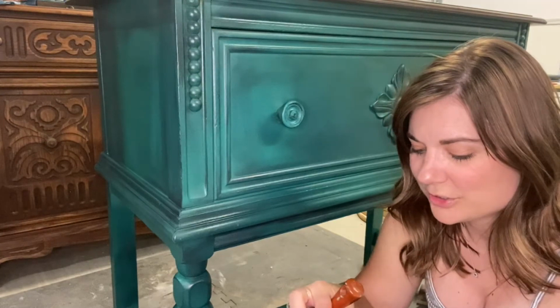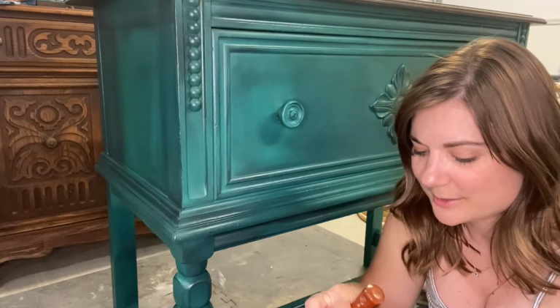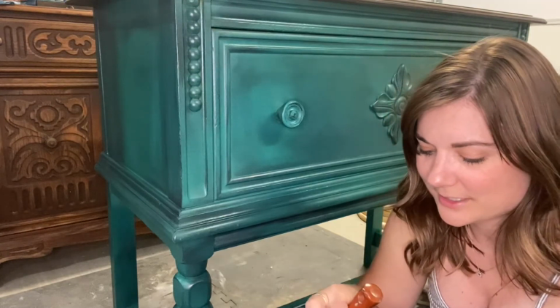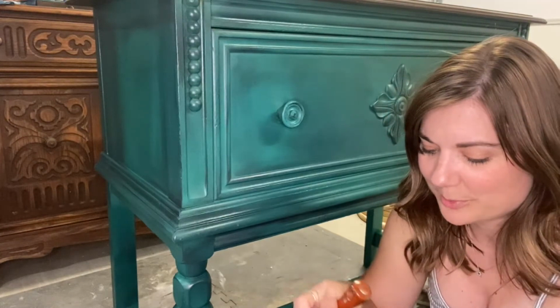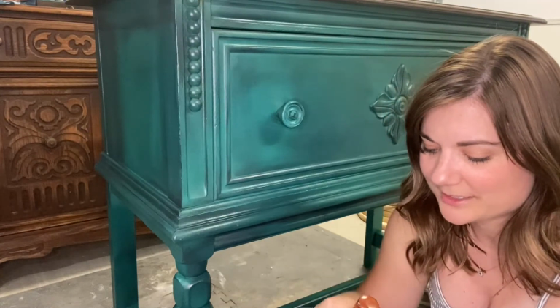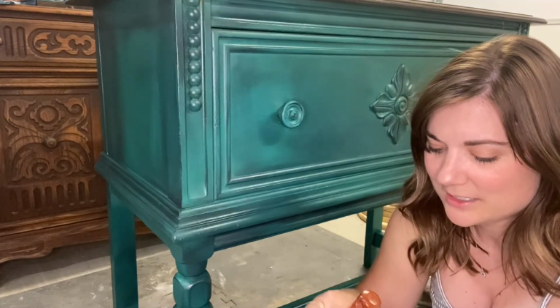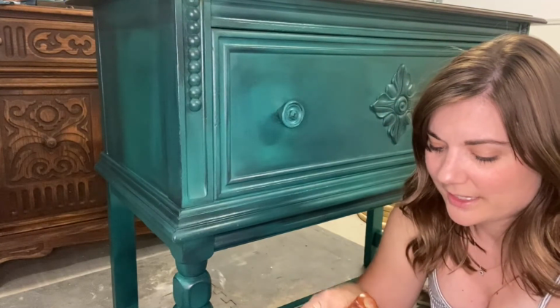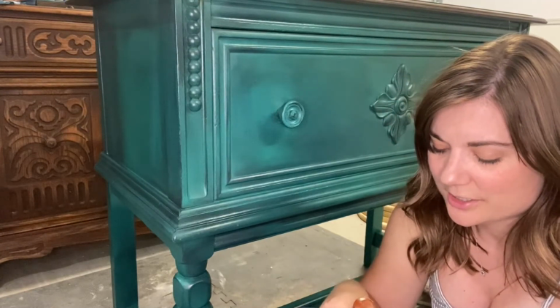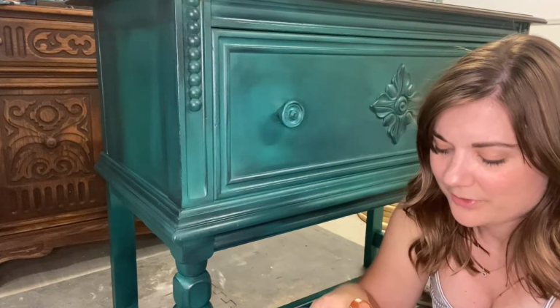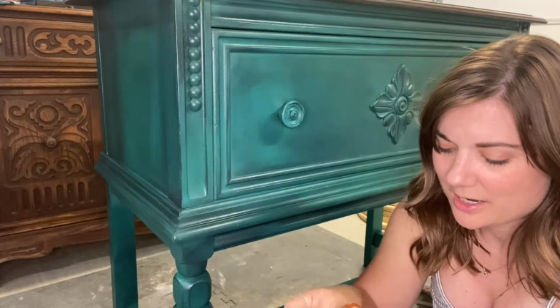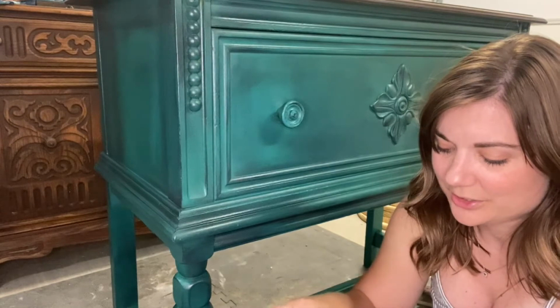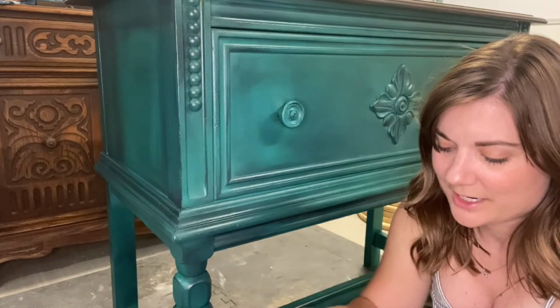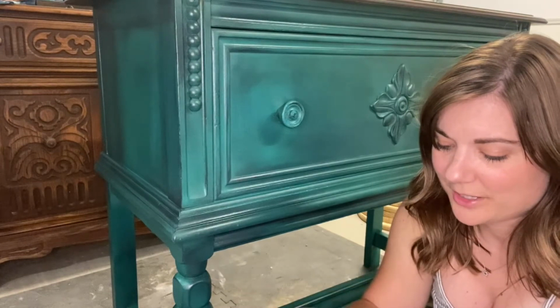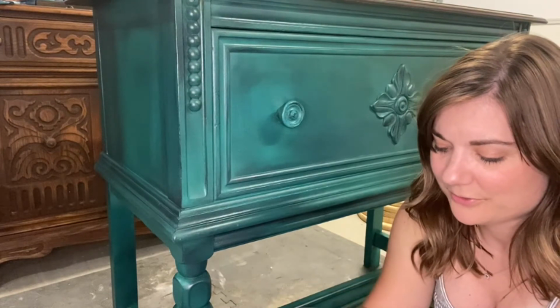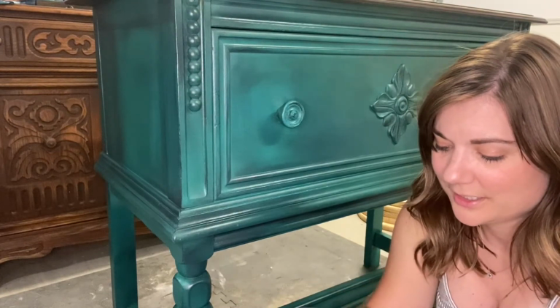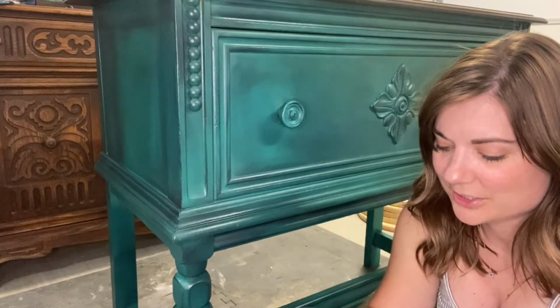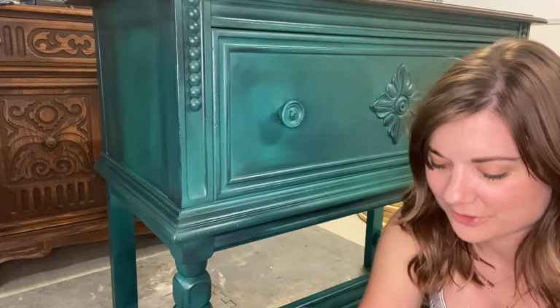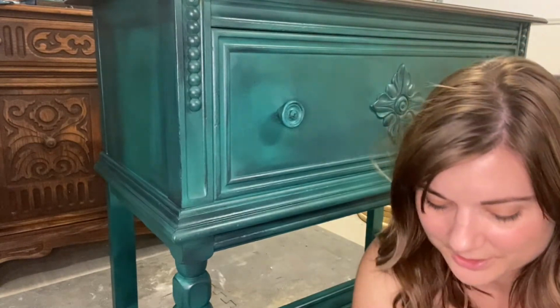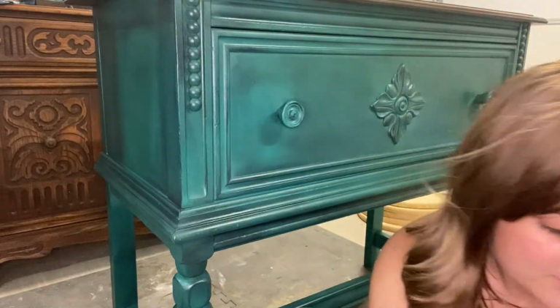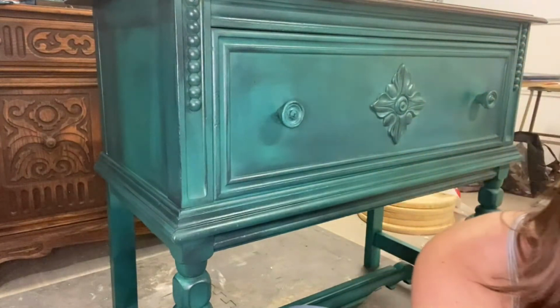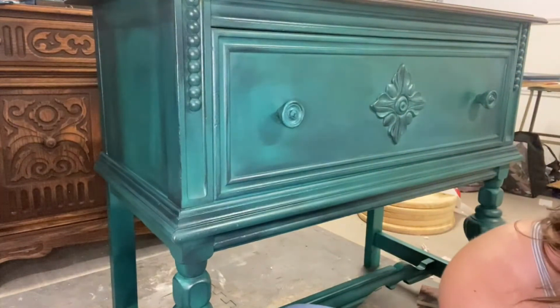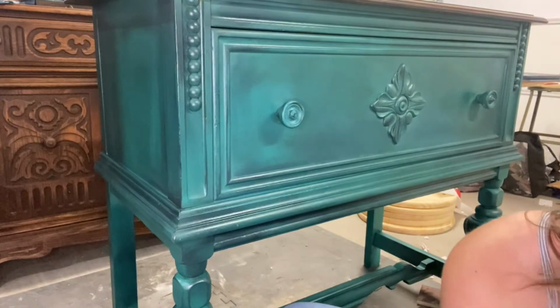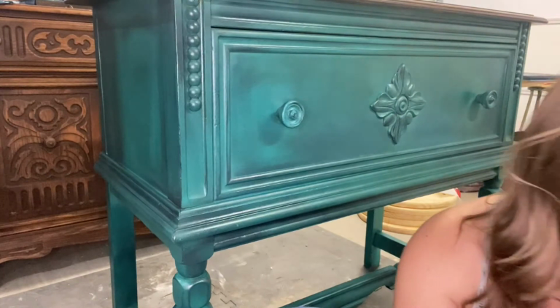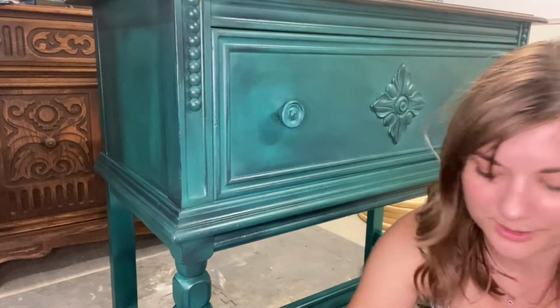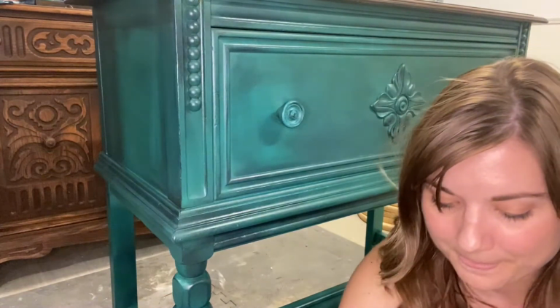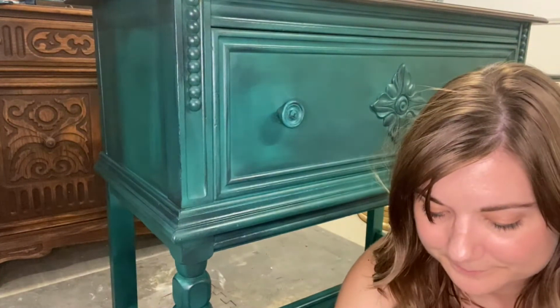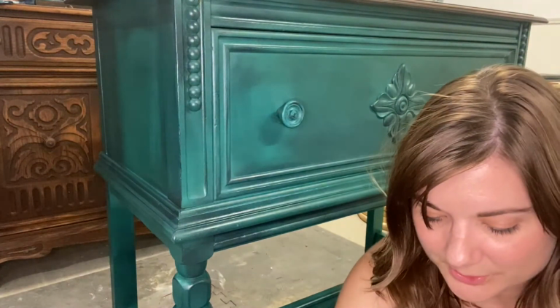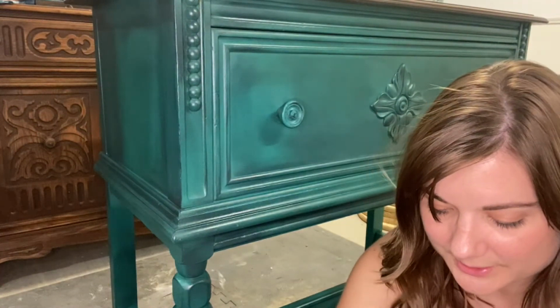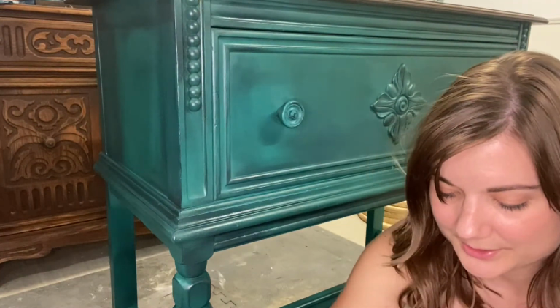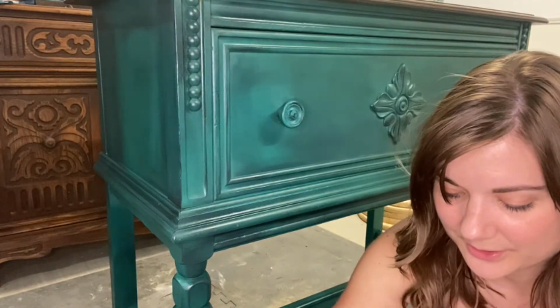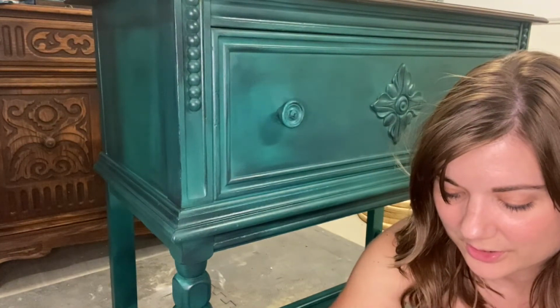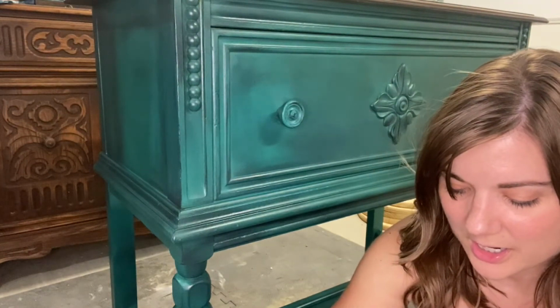Sometimes it gets a little bit of a skin layer on top of it — not a big deal. You just kind of peel that off and get to the good stuff underneath.